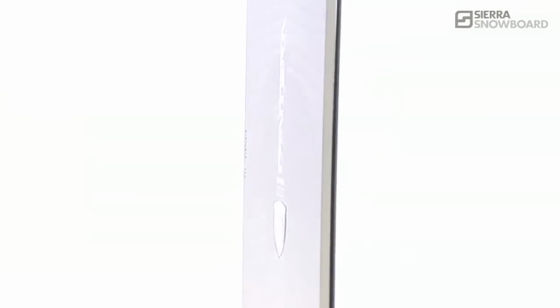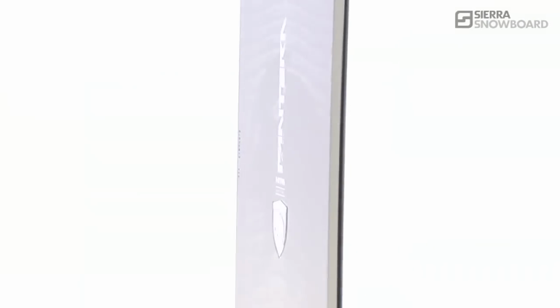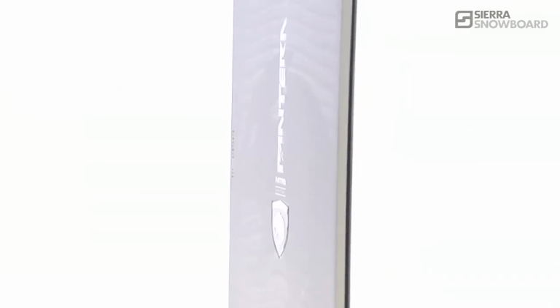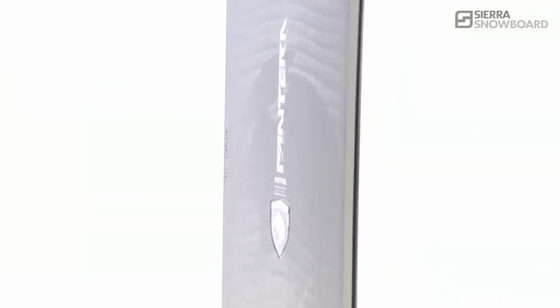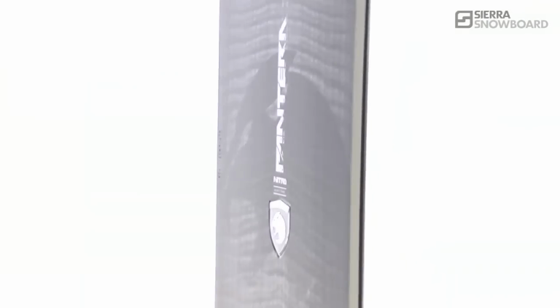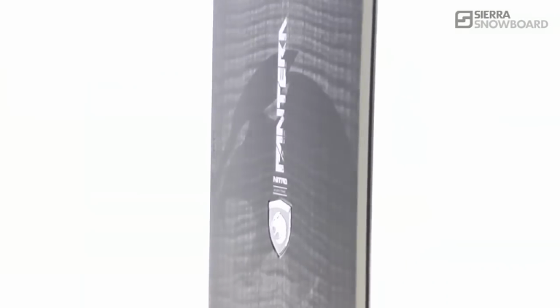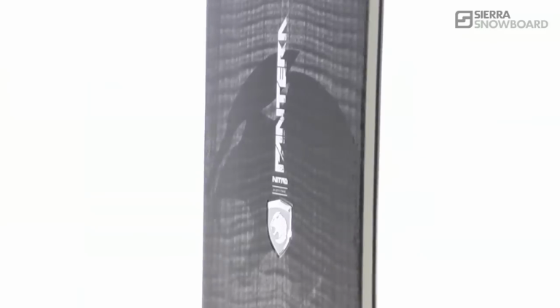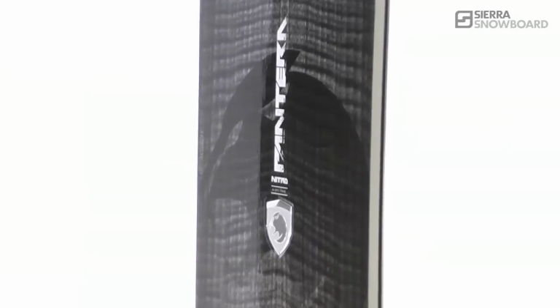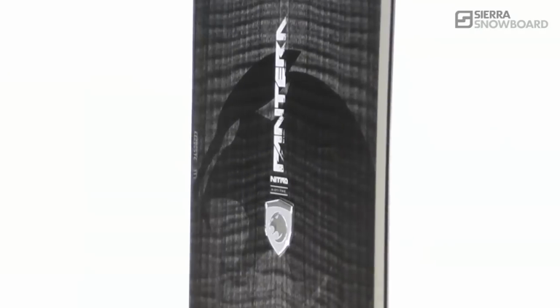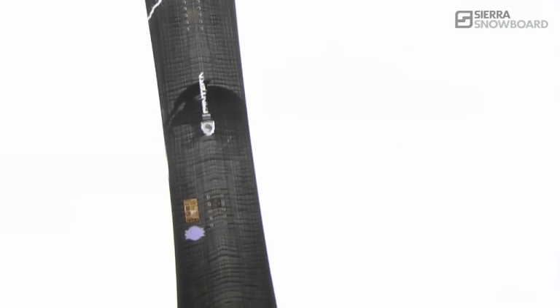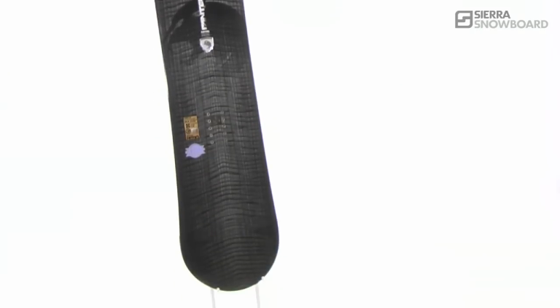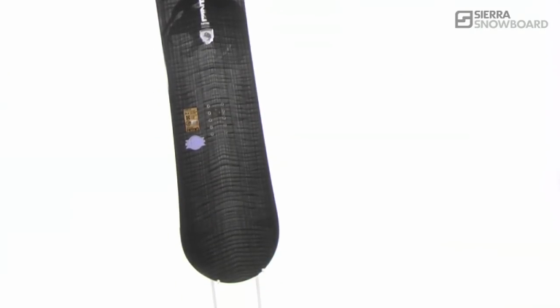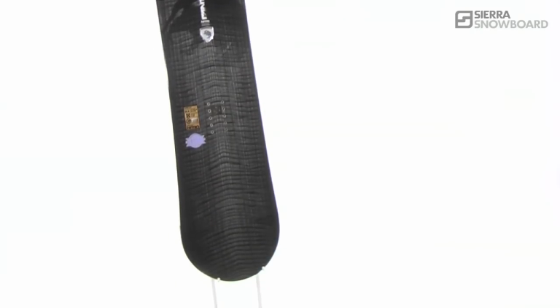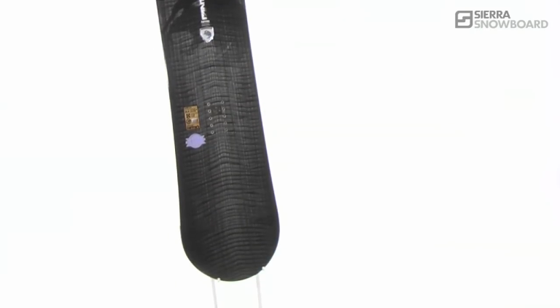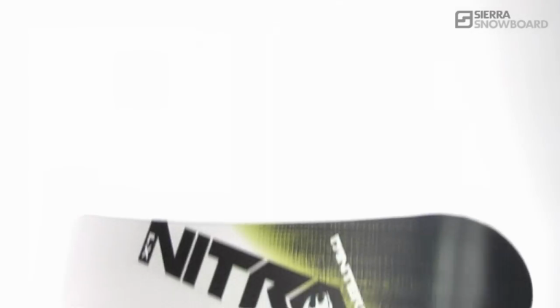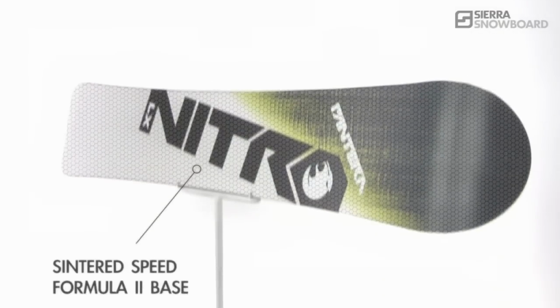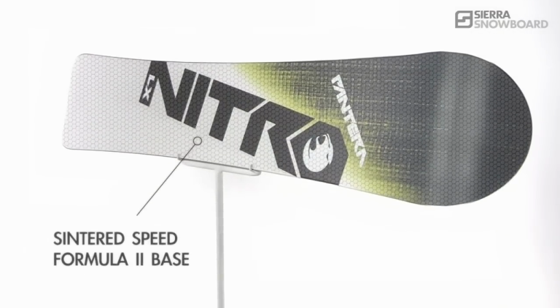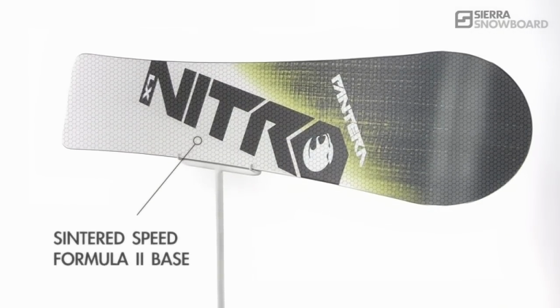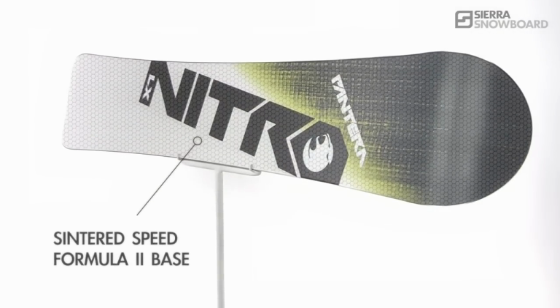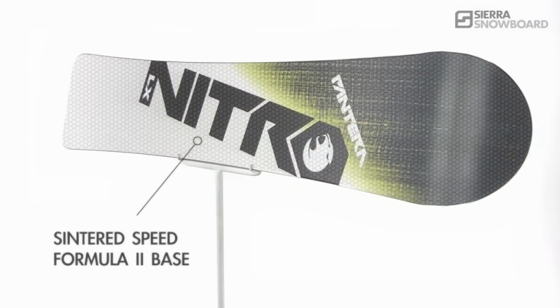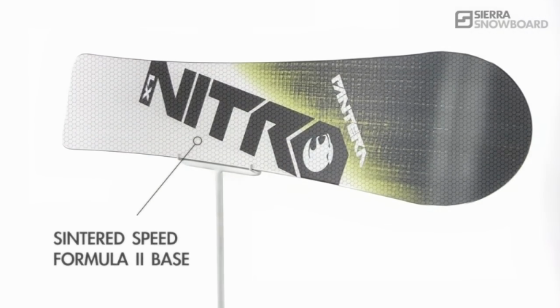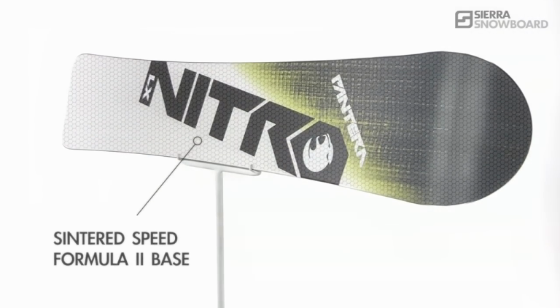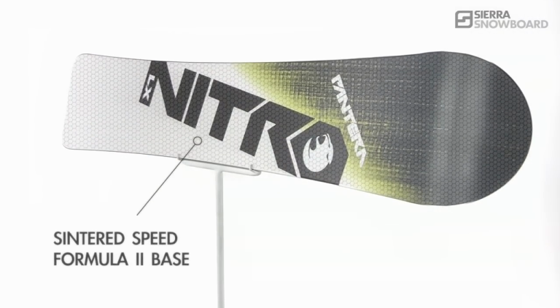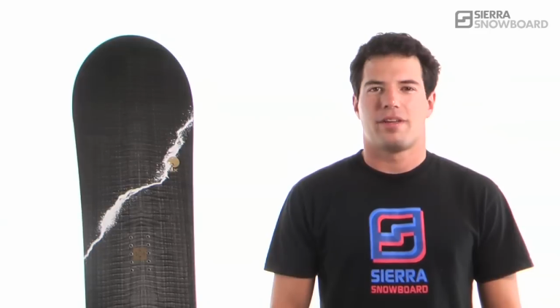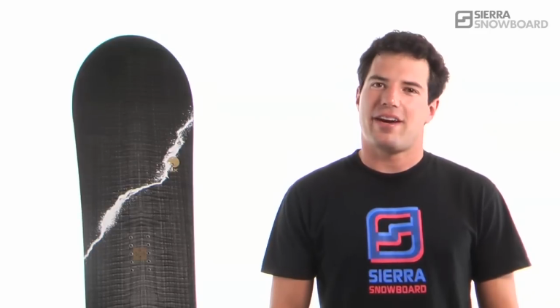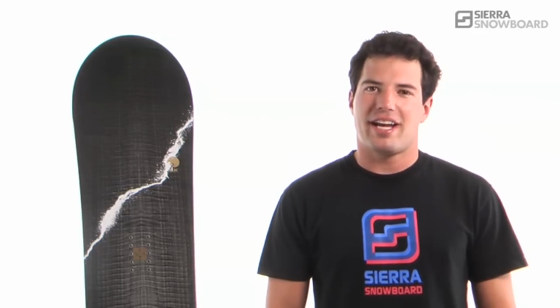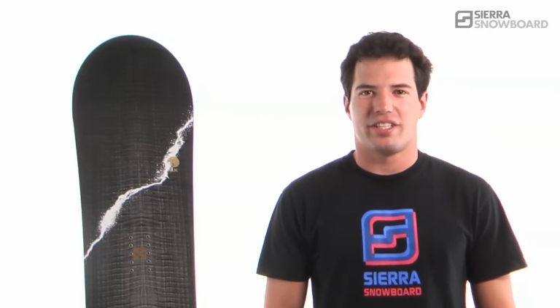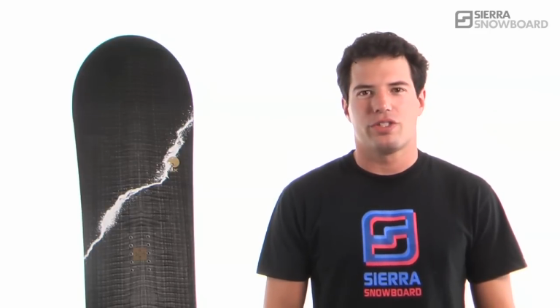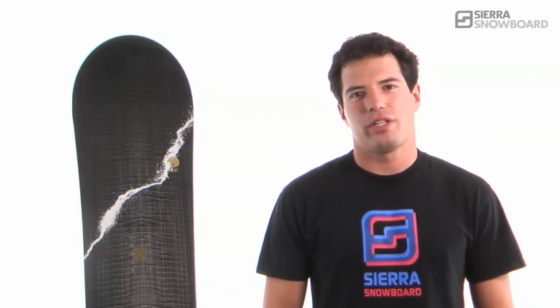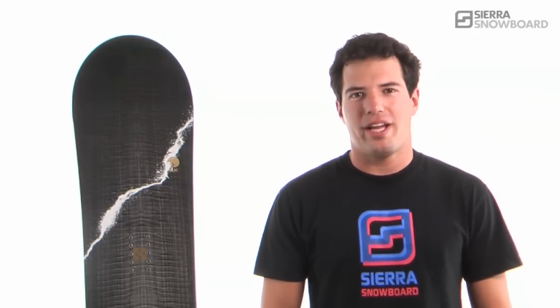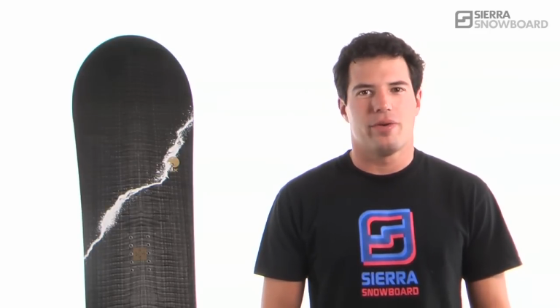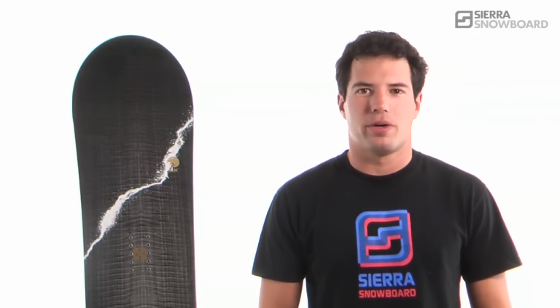This board will perform as it is pushed into hard terrain. The progressive sidecut and centered base will also keep you accelerating in and out of those secret spots. The Pantera LX is Nitro's ultra lightweight free riding board.